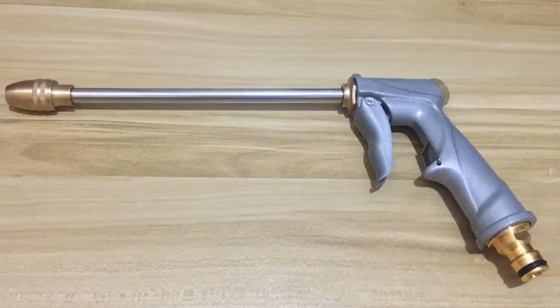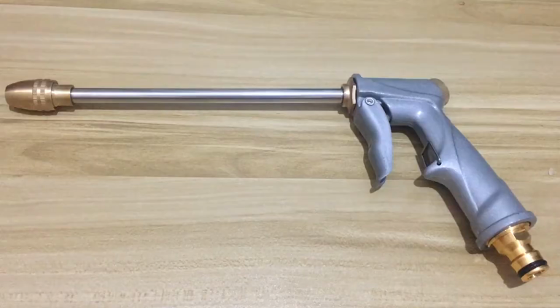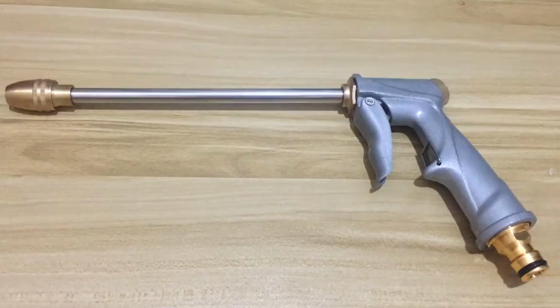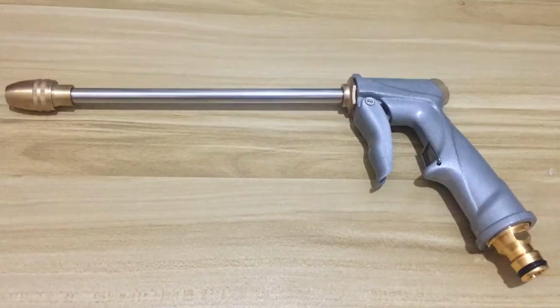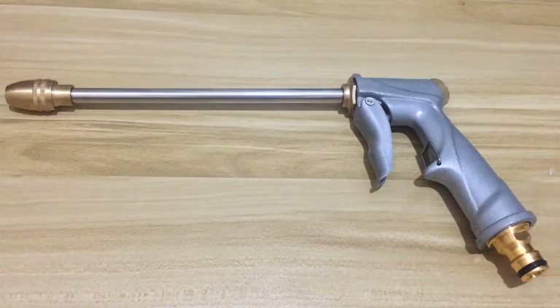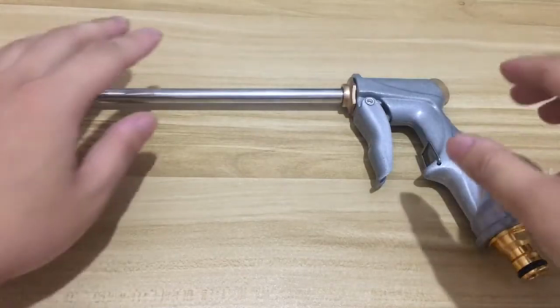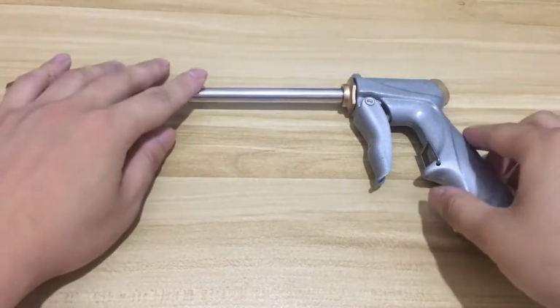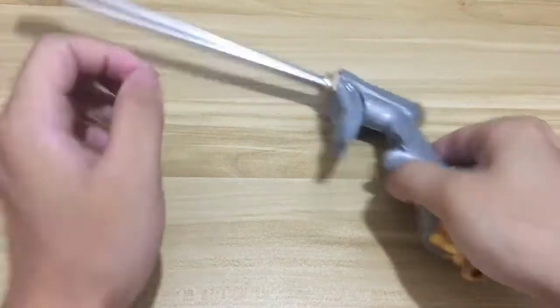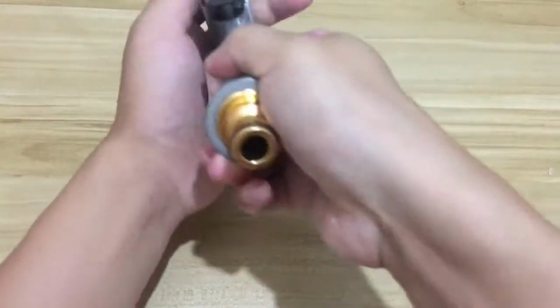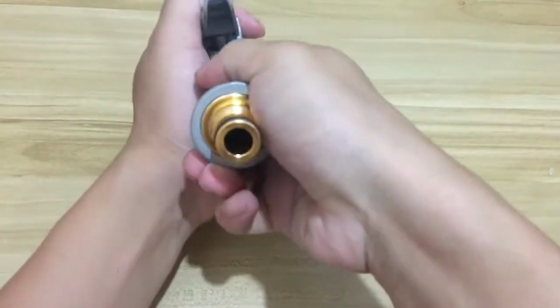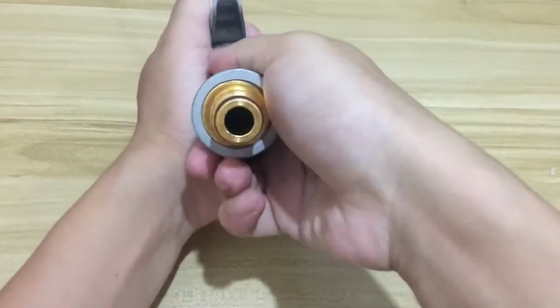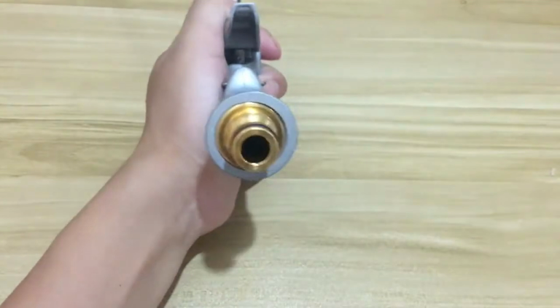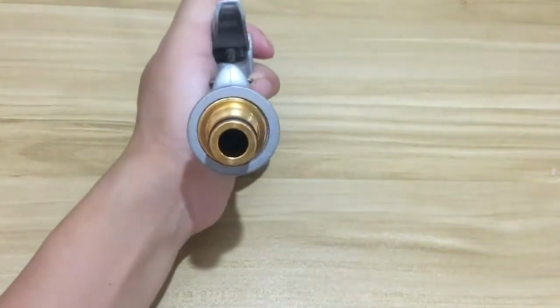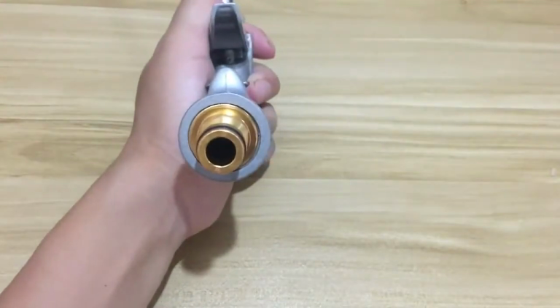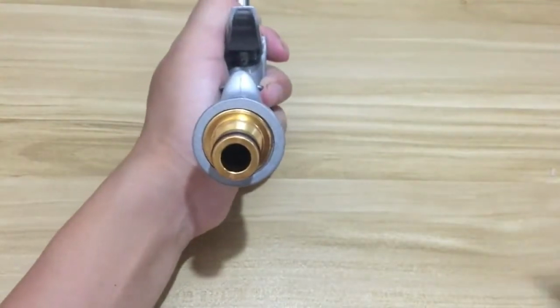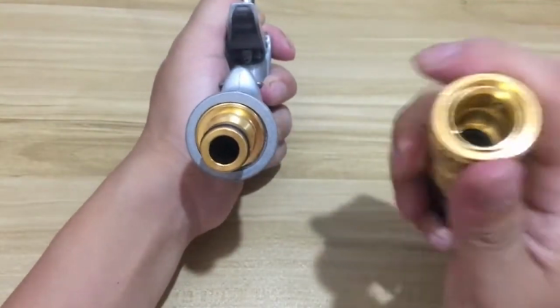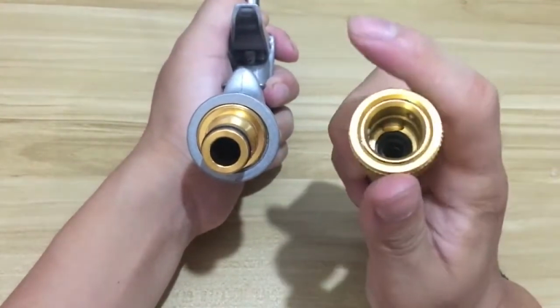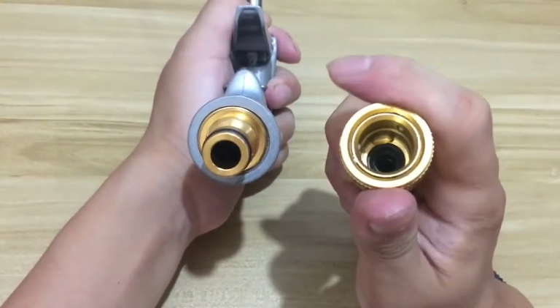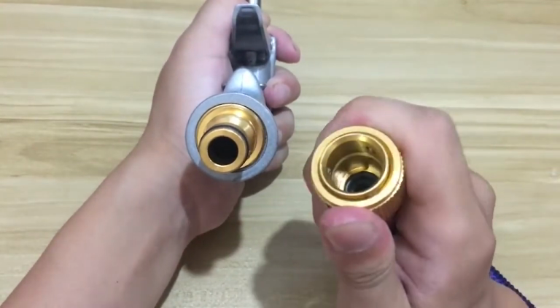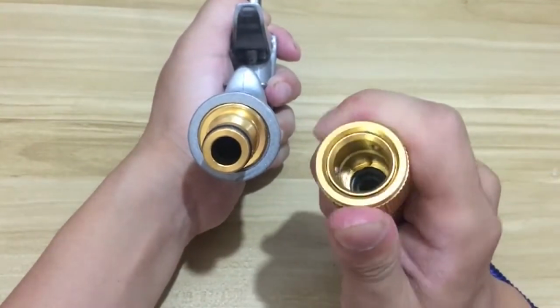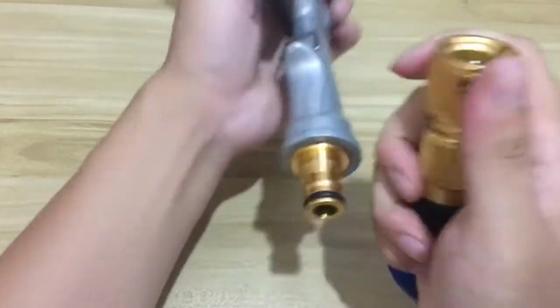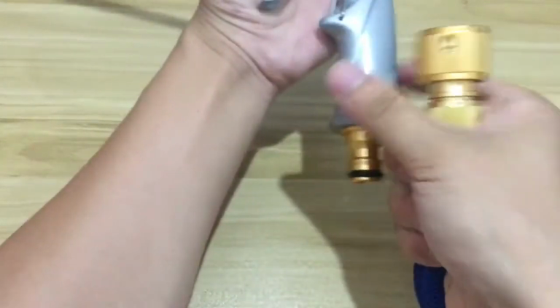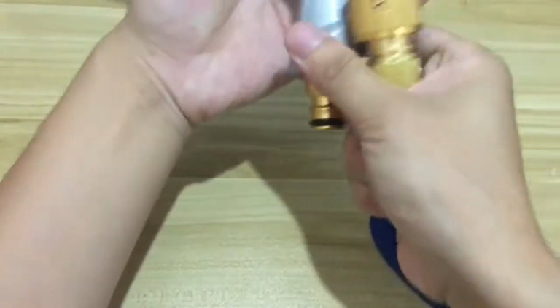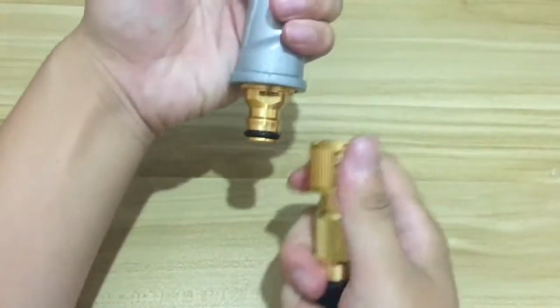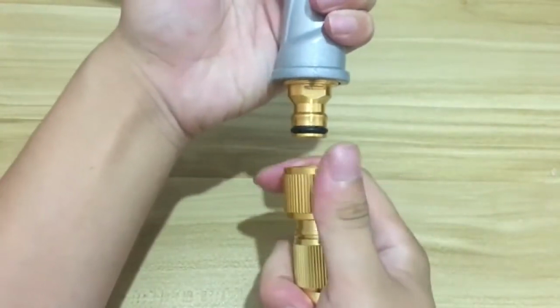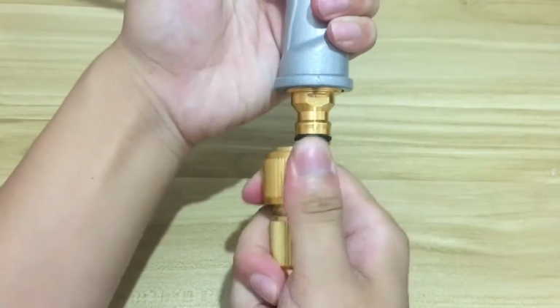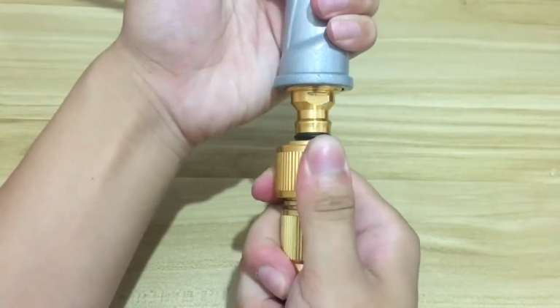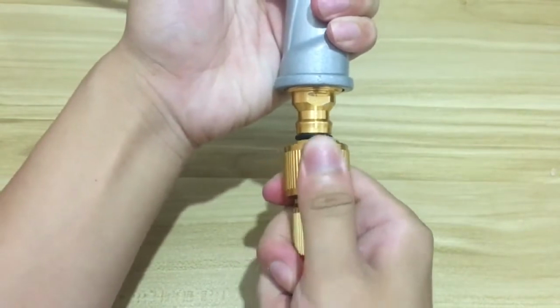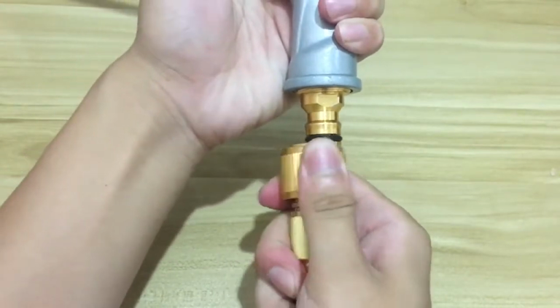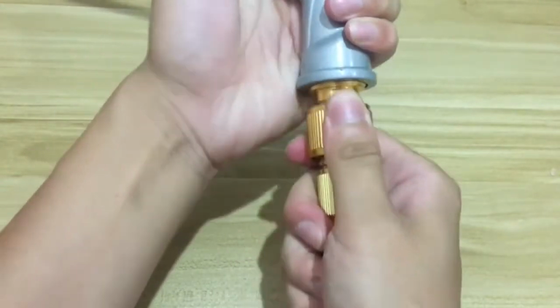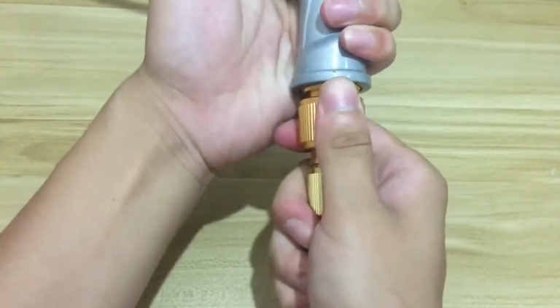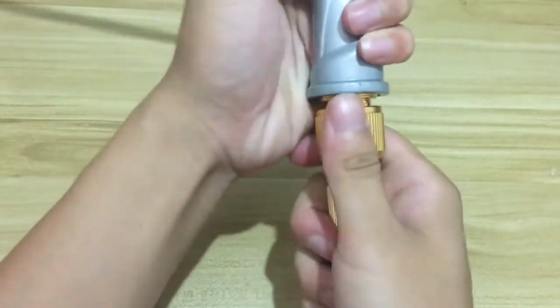Now I'm going to show you how to connect our water gun. Our water gun has a 0.5 inch hose connector which could work with any hose with a 0.5 inch connector. This kind of hose is available at our store.